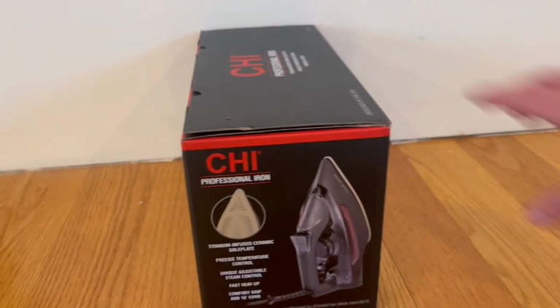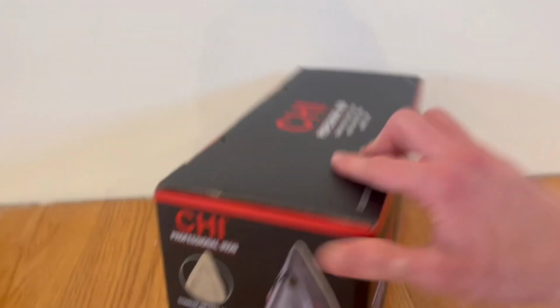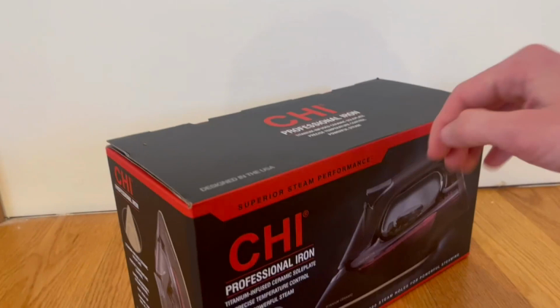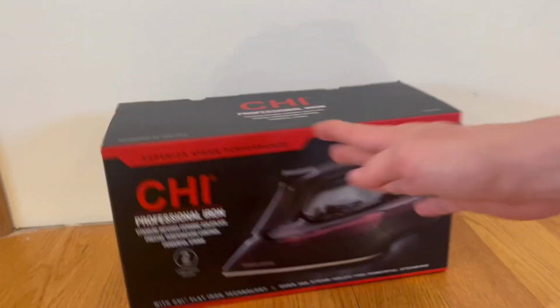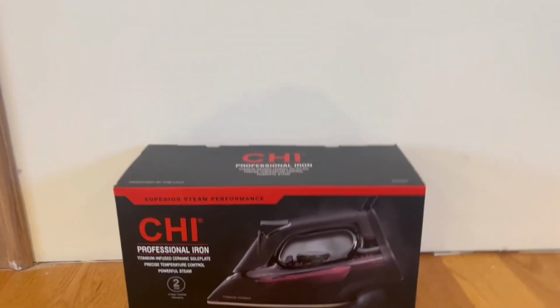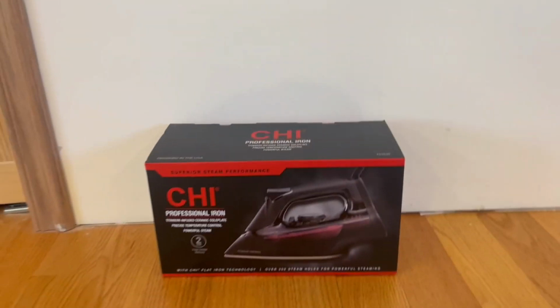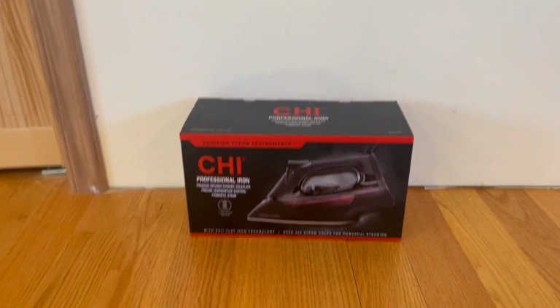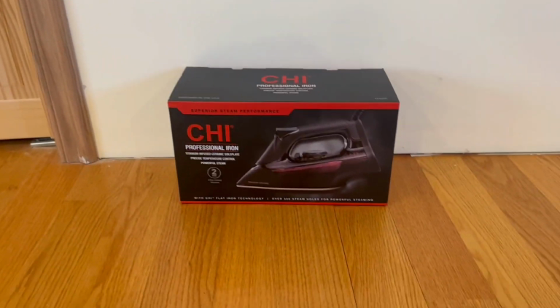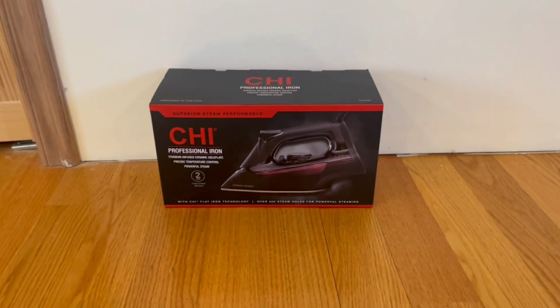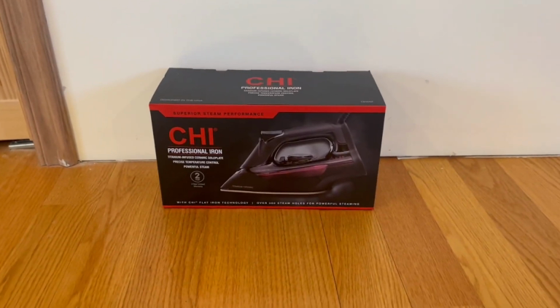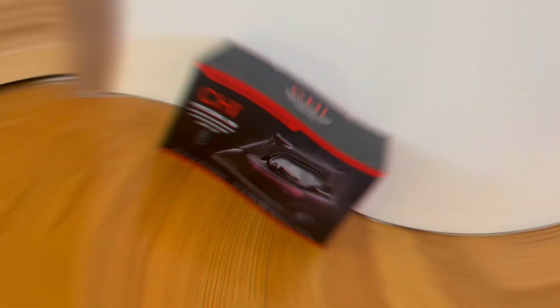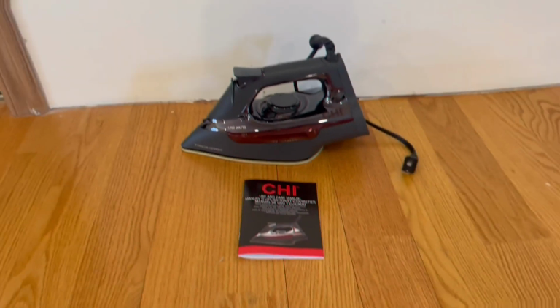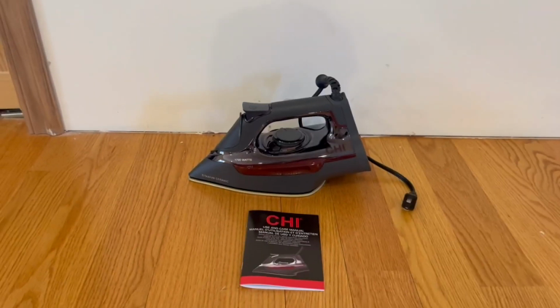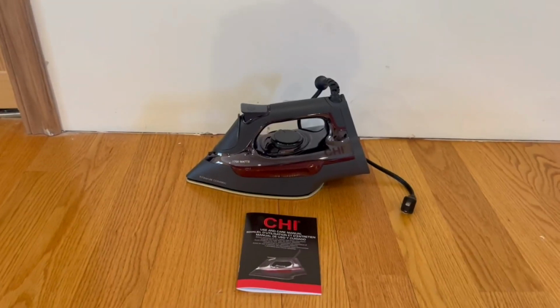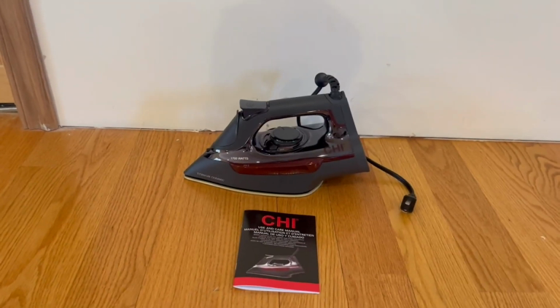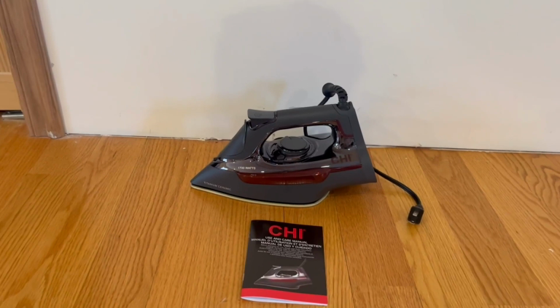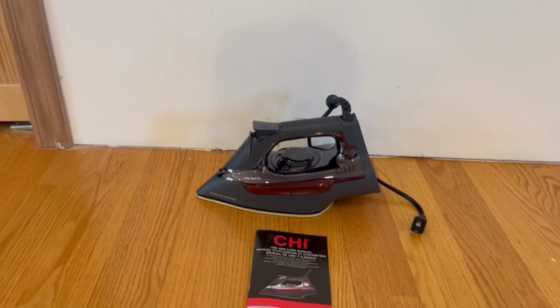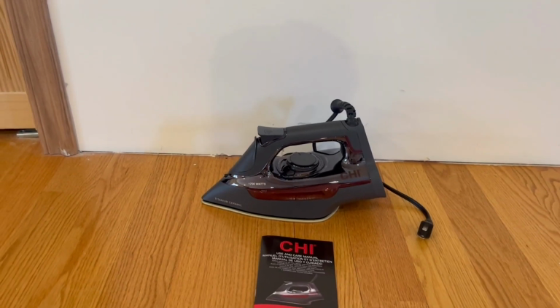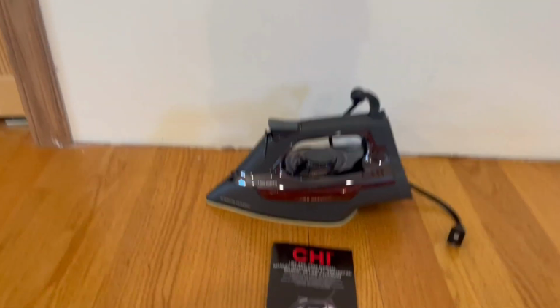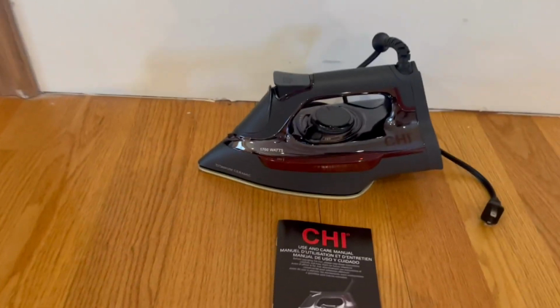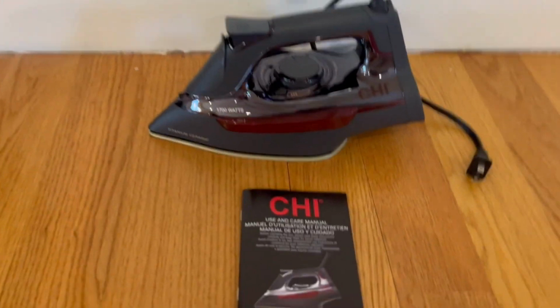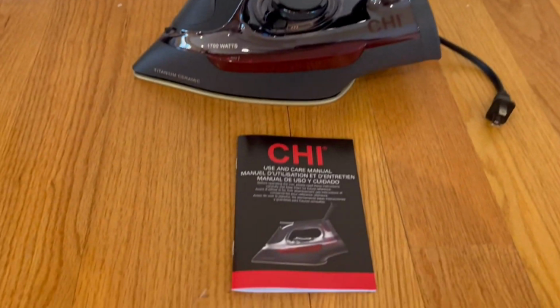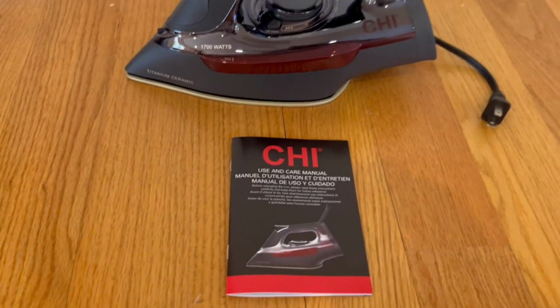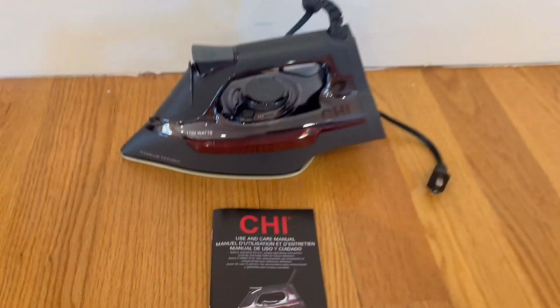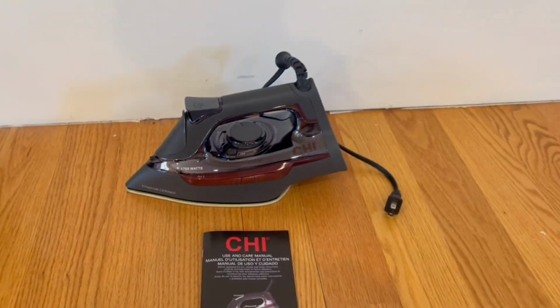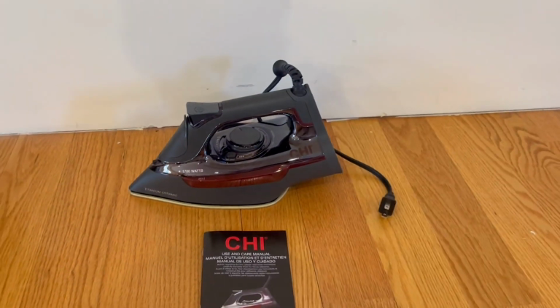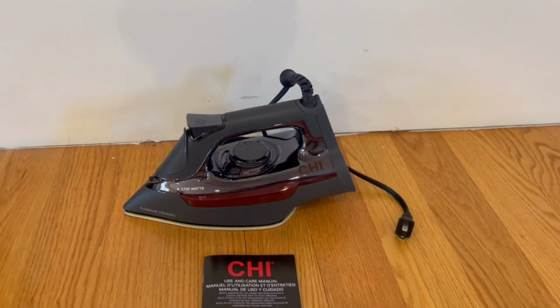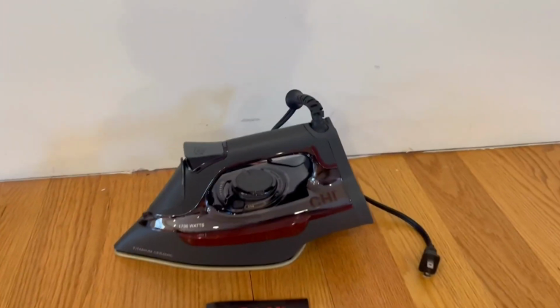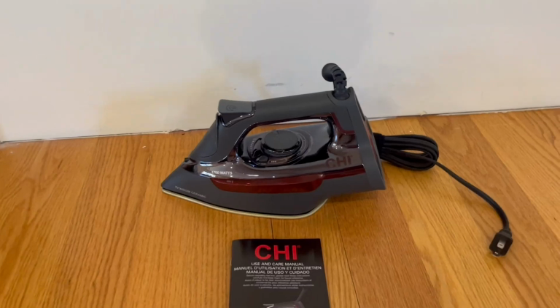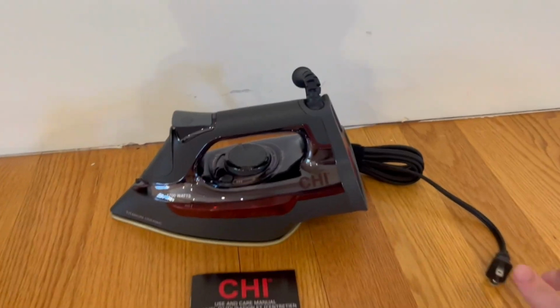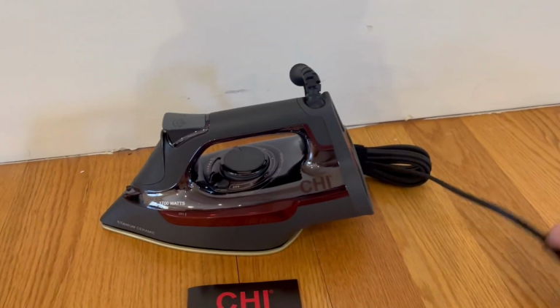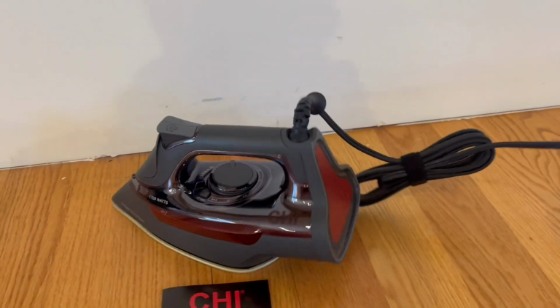Now I'm going to go ahead and open it up and show you guys what's inside. Everything that comes in the box: a use and care manual, and the iron itself with a nice long cord so you can guide it wherever you'd like.